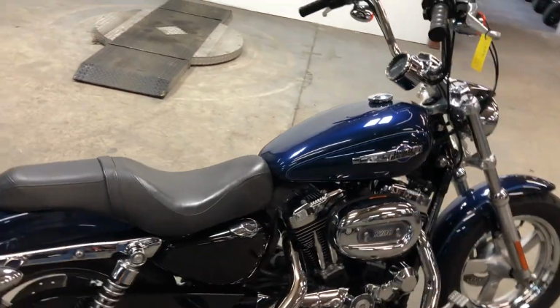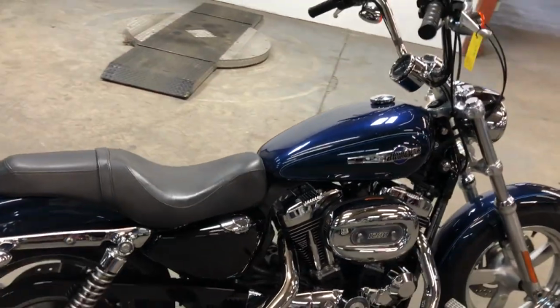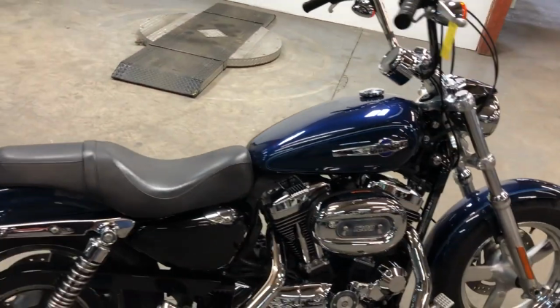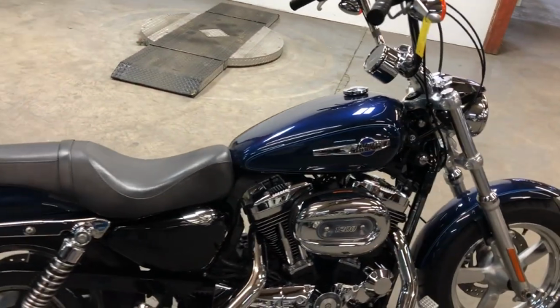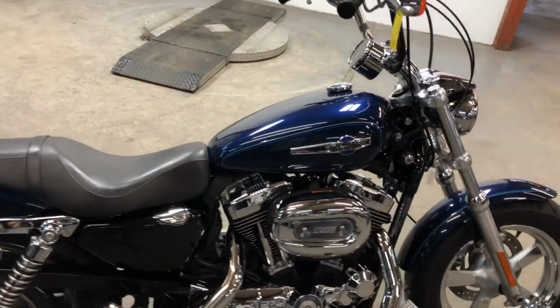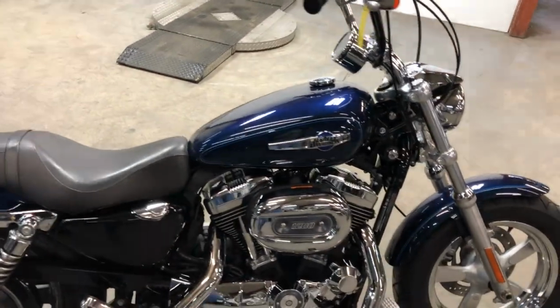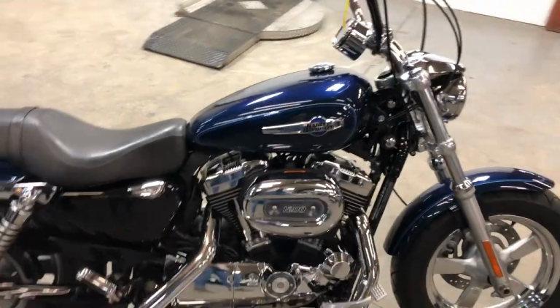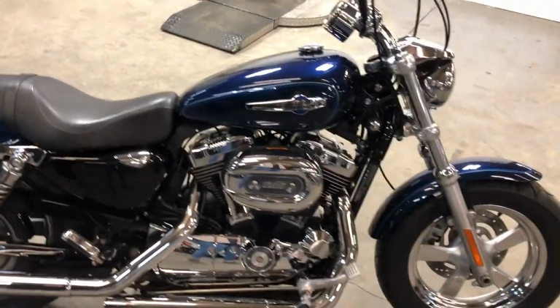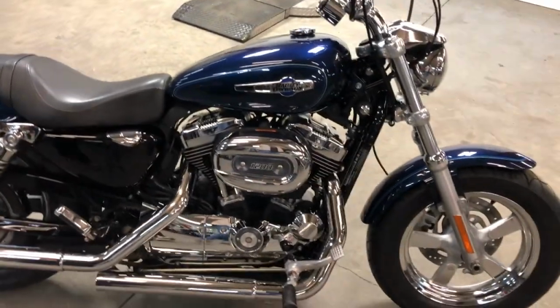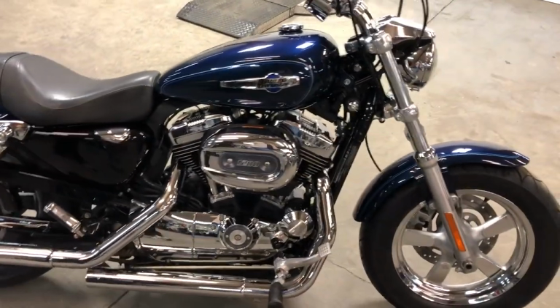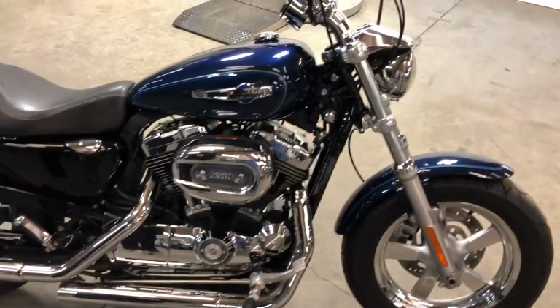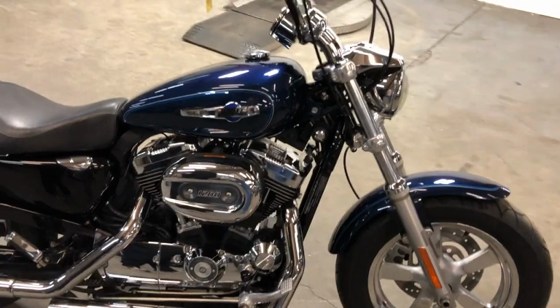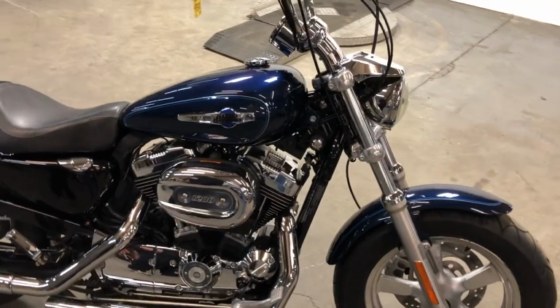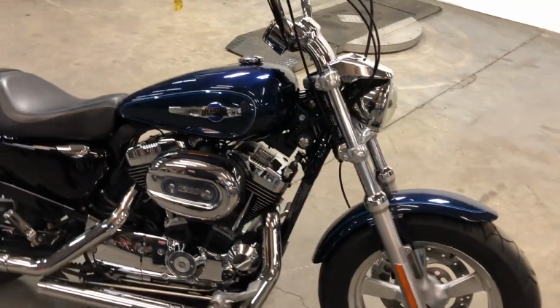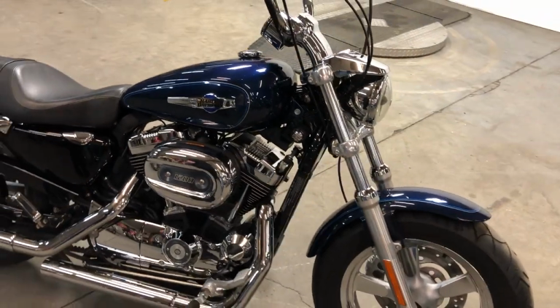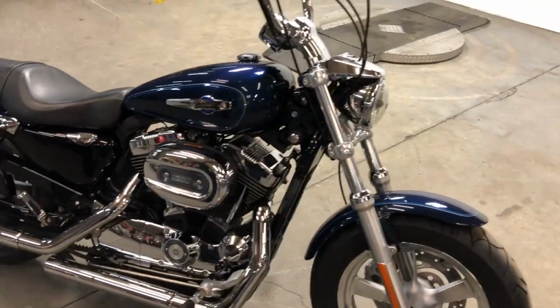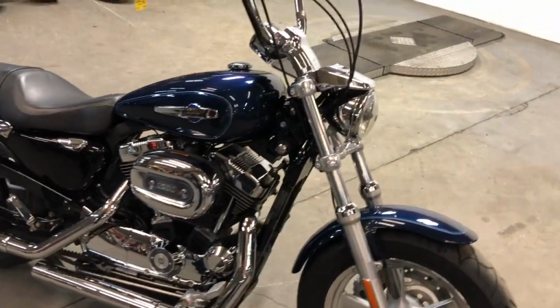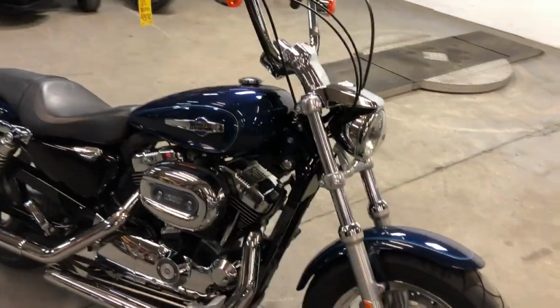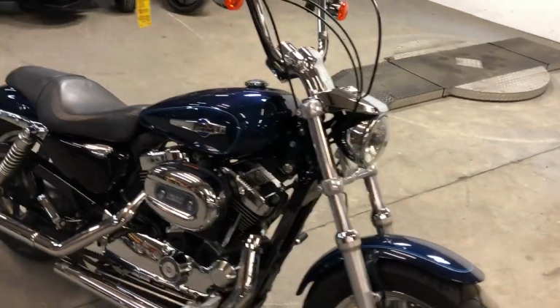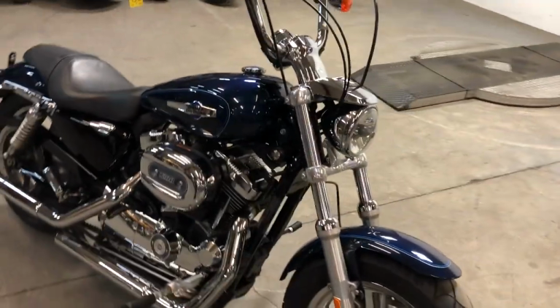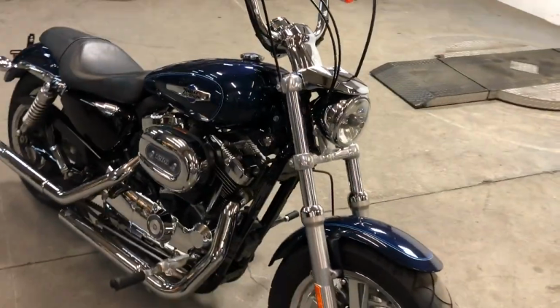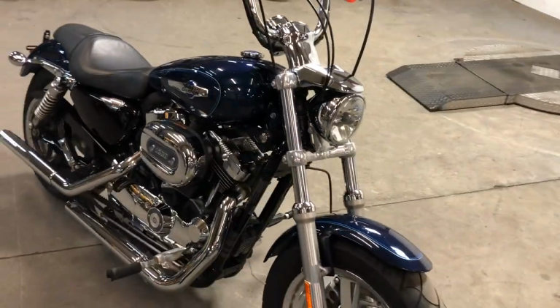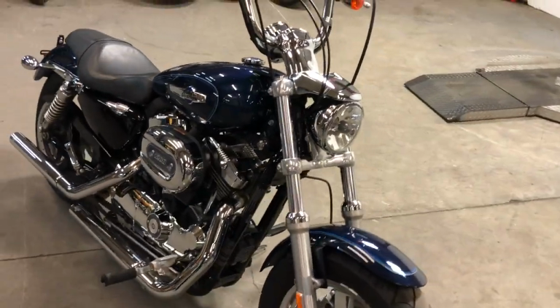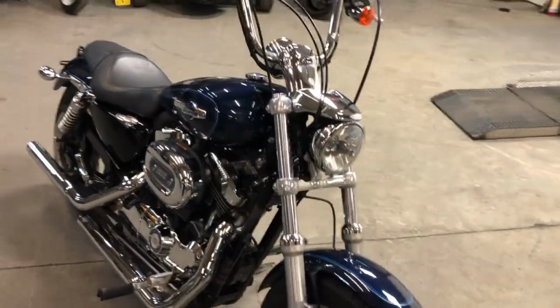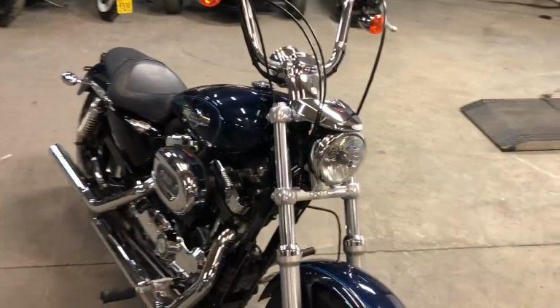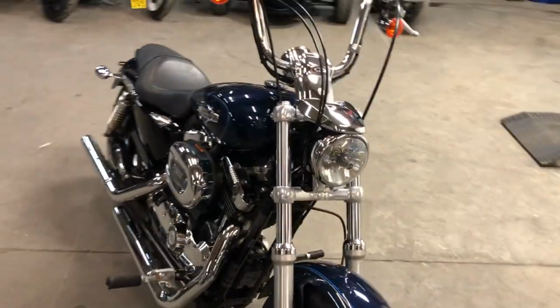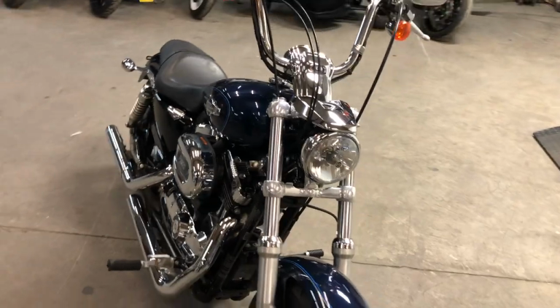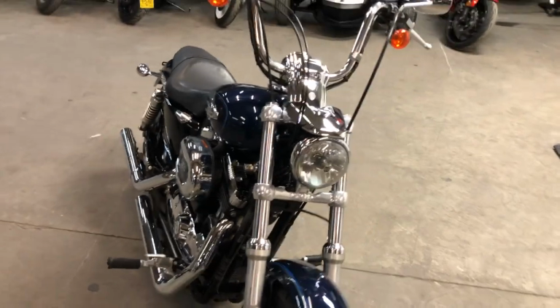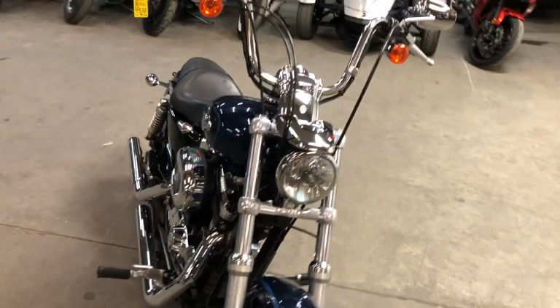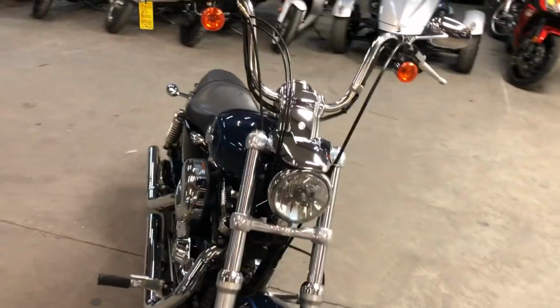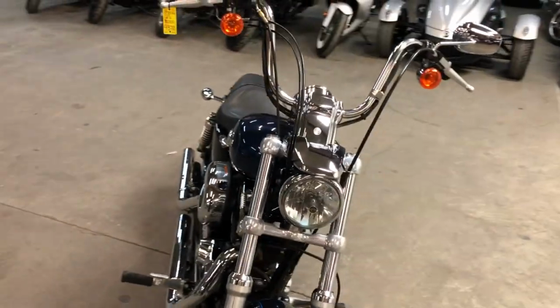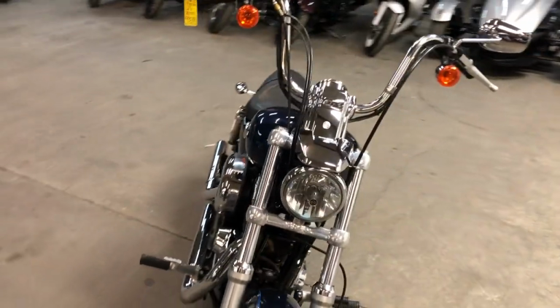Nice clean bike, no dents, no dings, no scratches. Just serviced here at the dealership — this thing is ready to hit the road. Fluids have all been changed, everything works. Fires right off and runs strong.